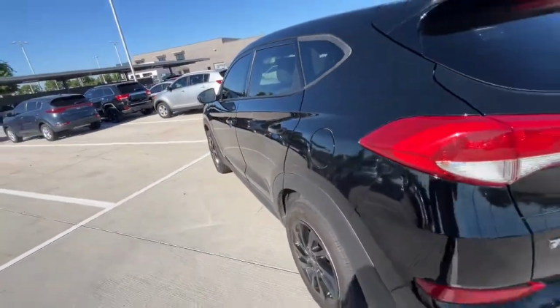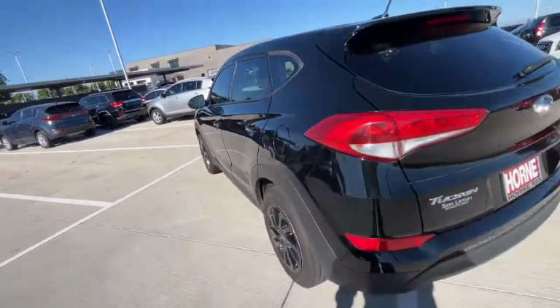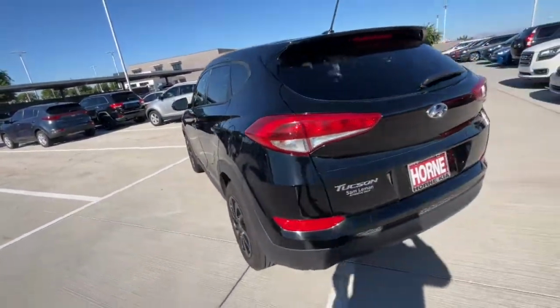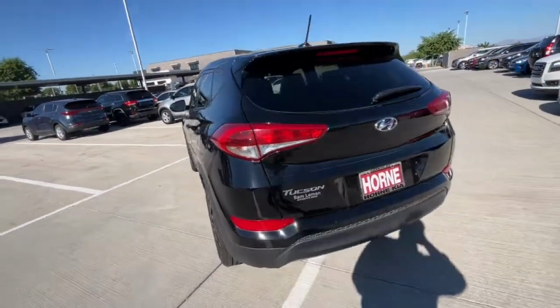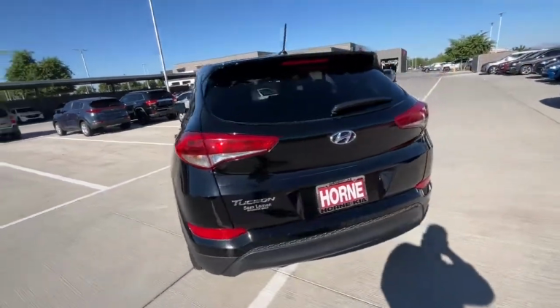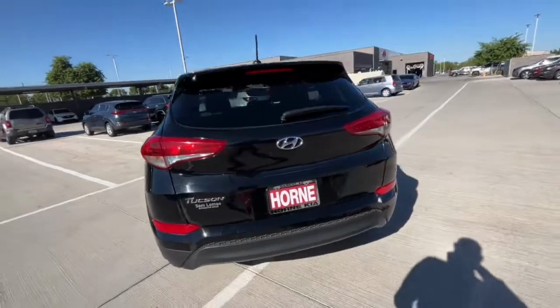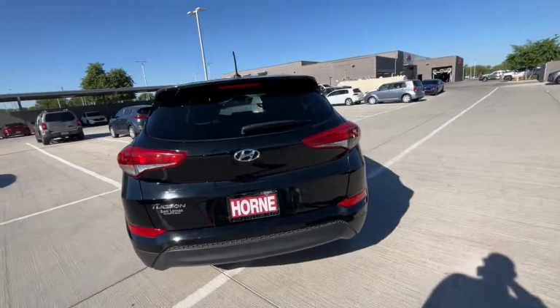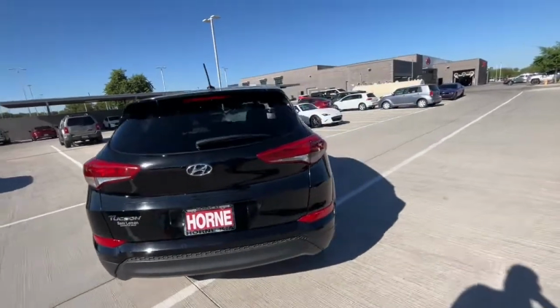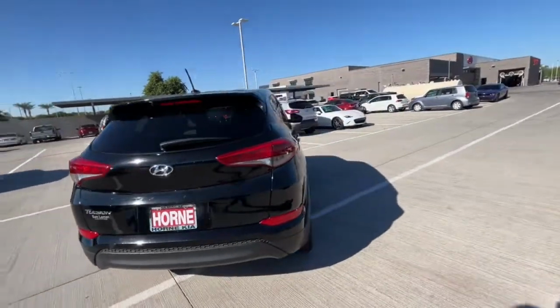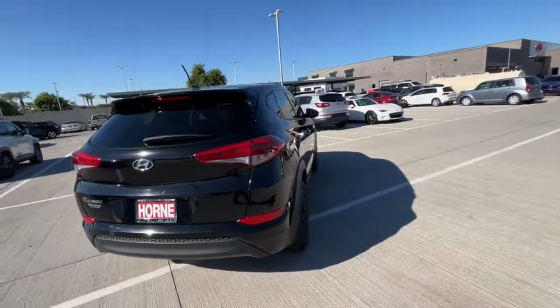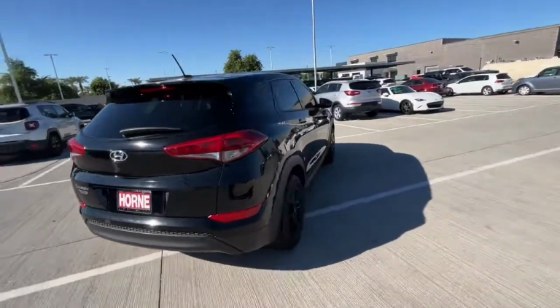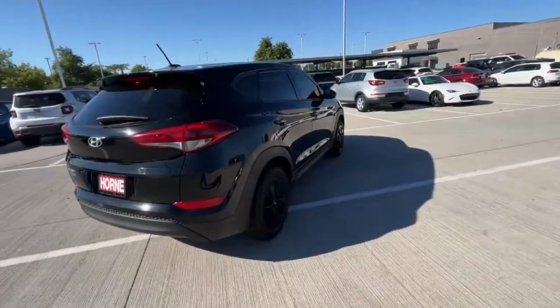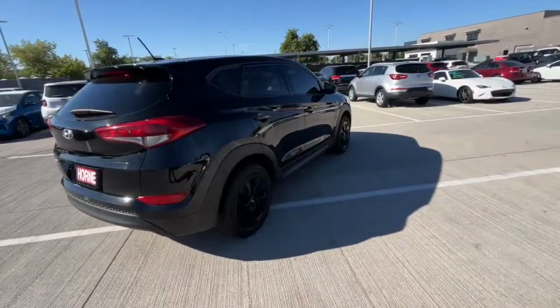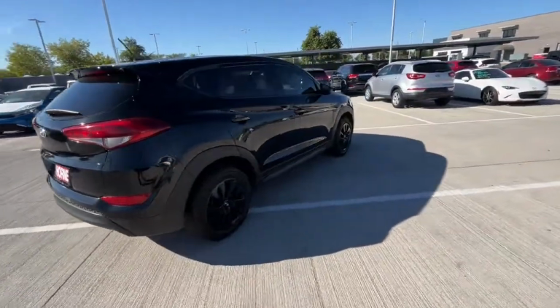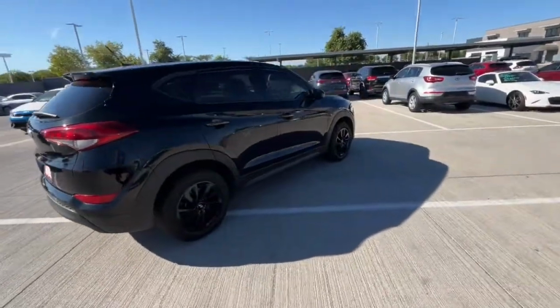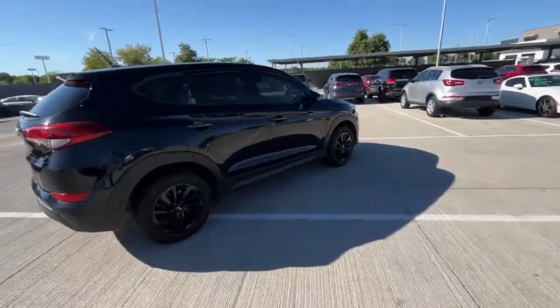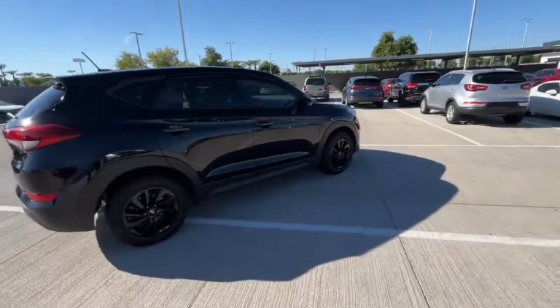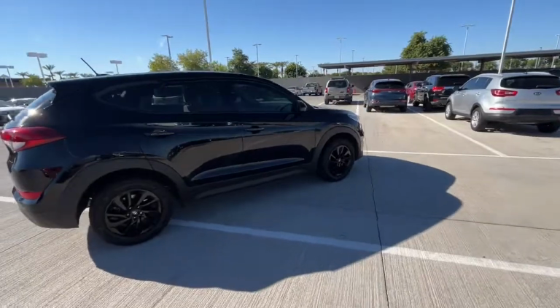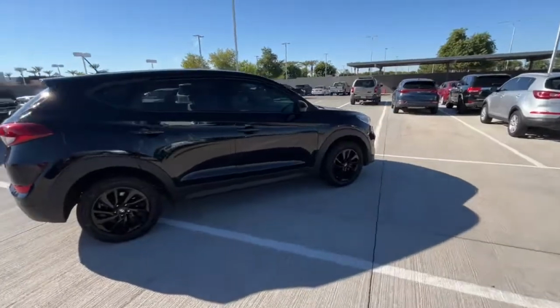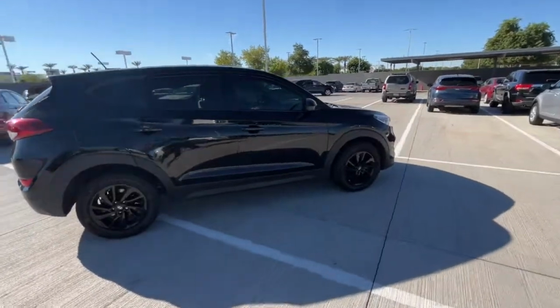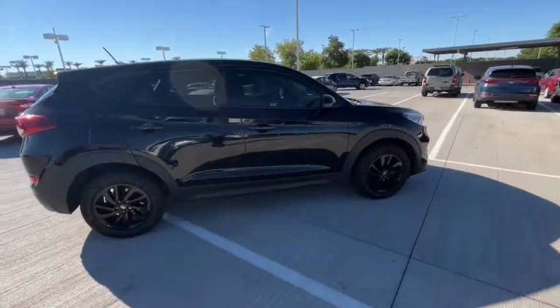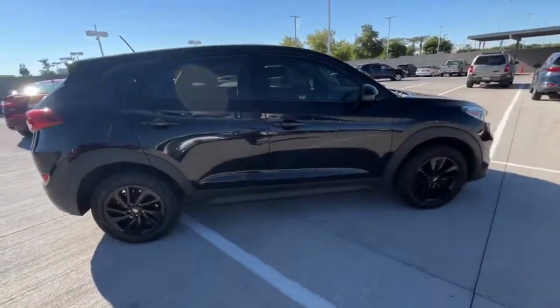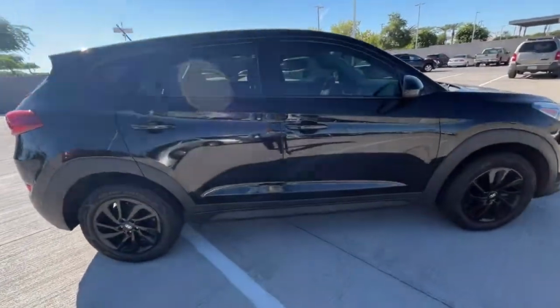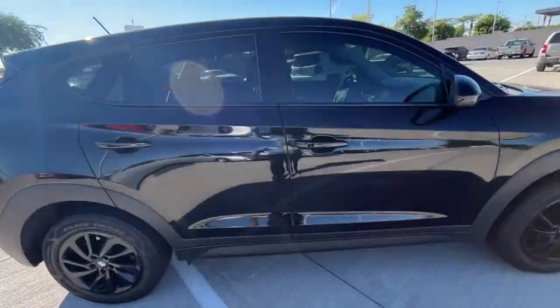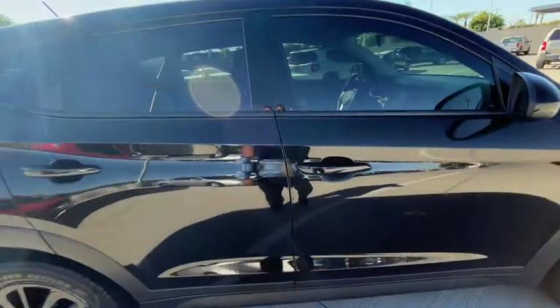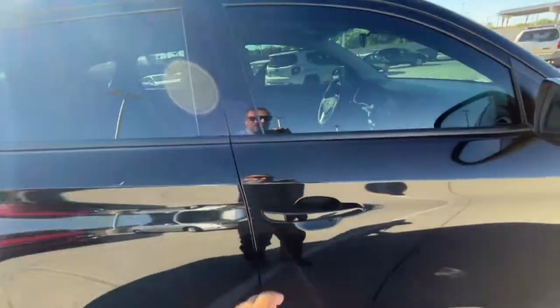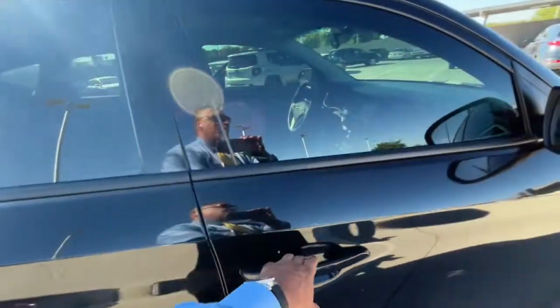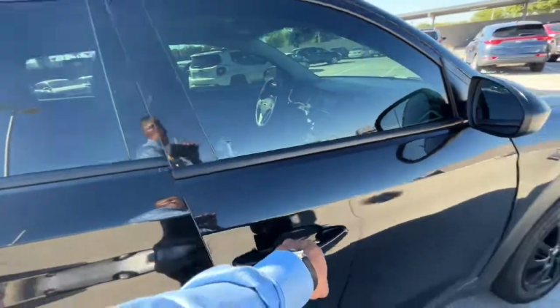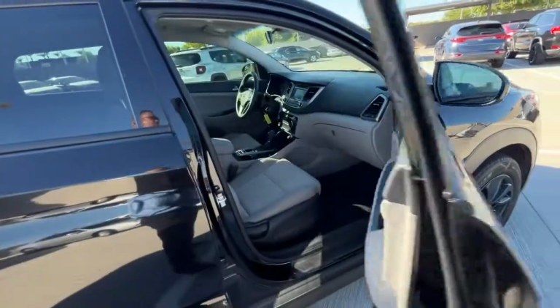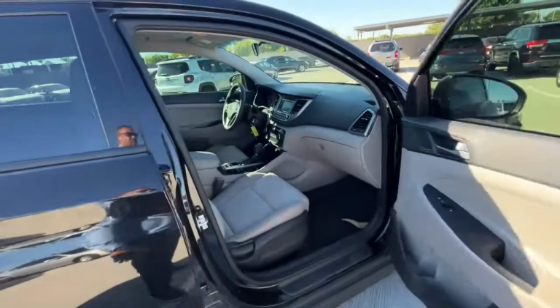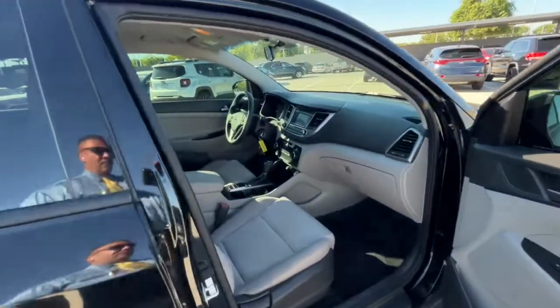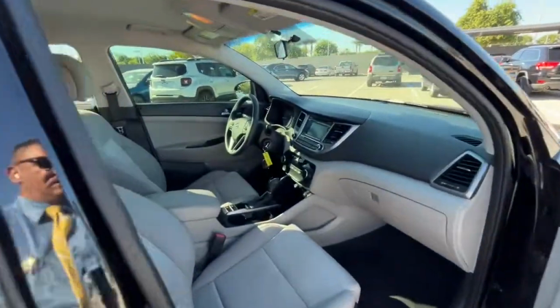Keyless entry, satellite radio, backup camera, fog lamps, heated mirrors, power driver seat, steering wheel audio controls, Bluetooth, electronic stability control, aluminum wheels.